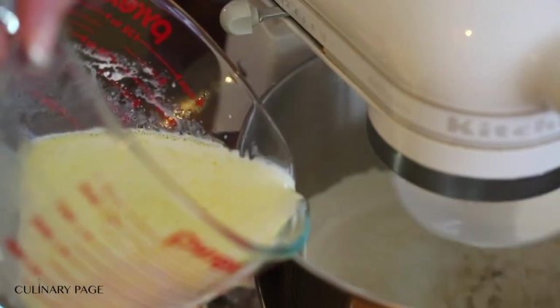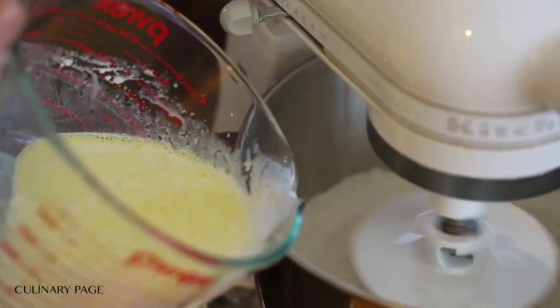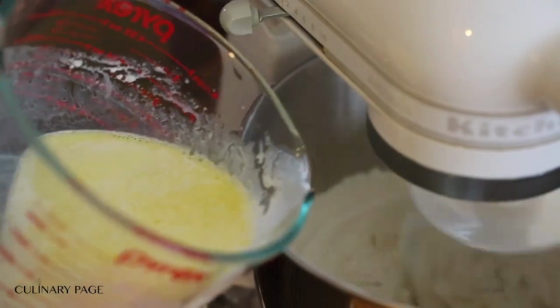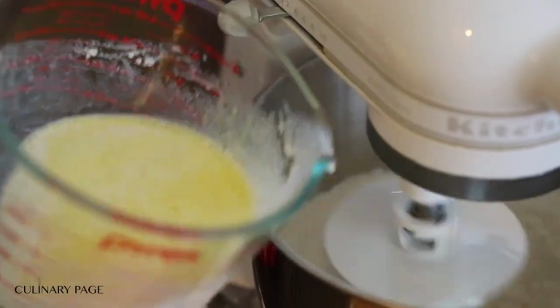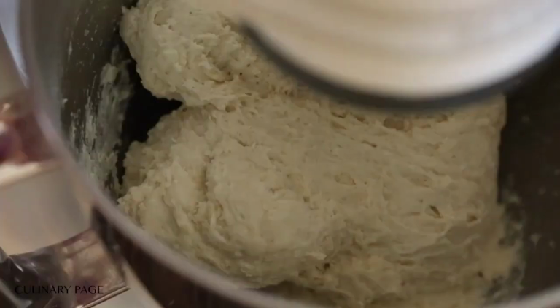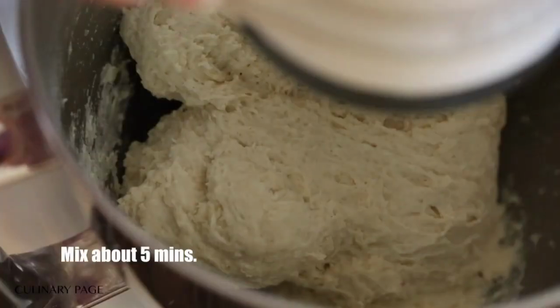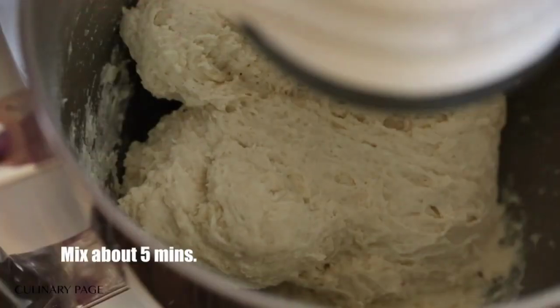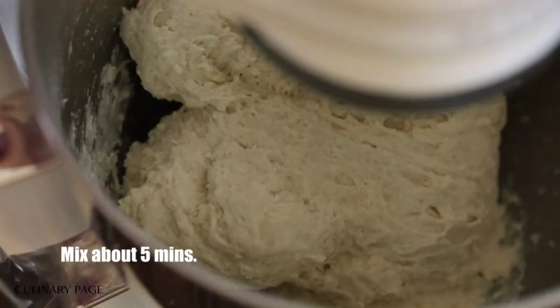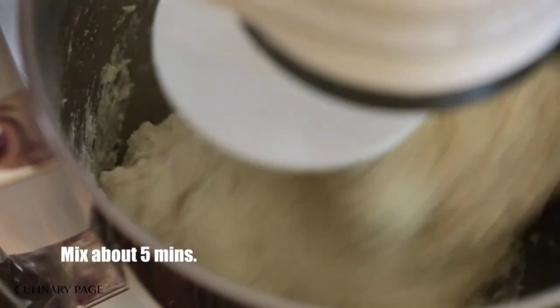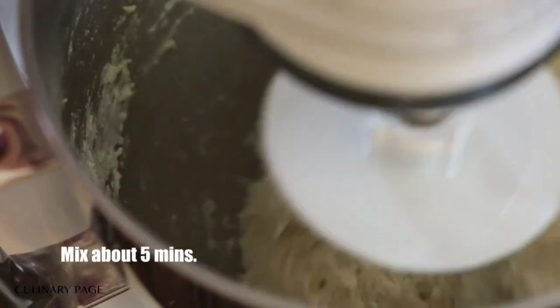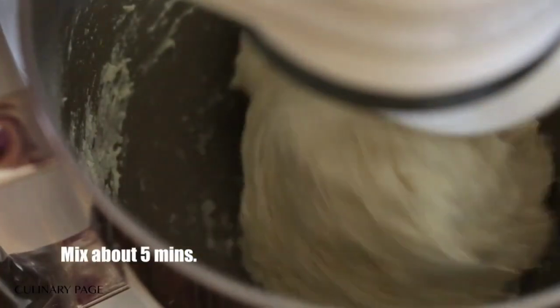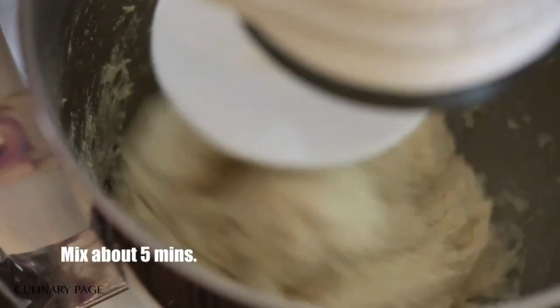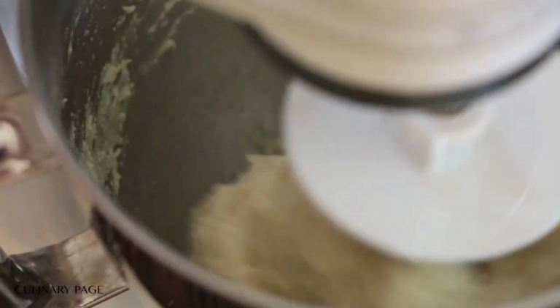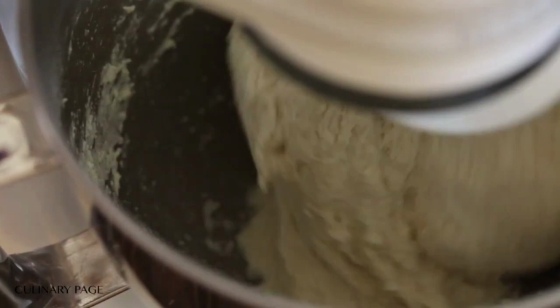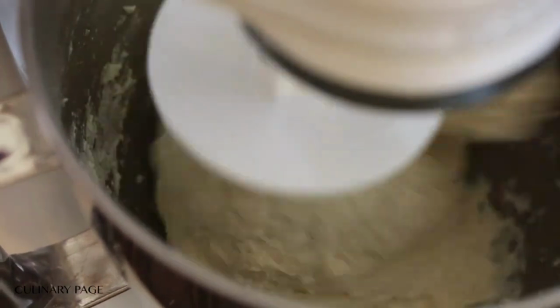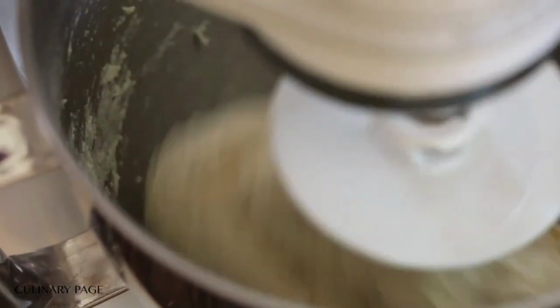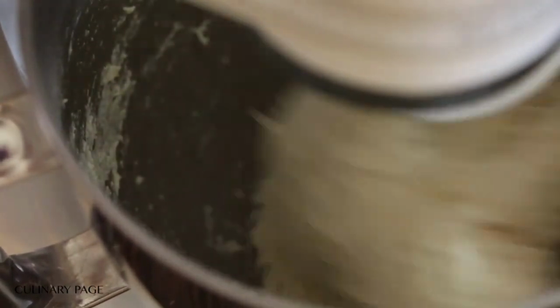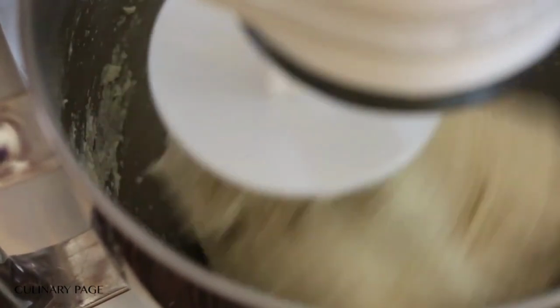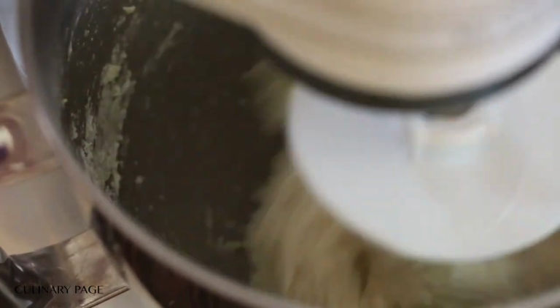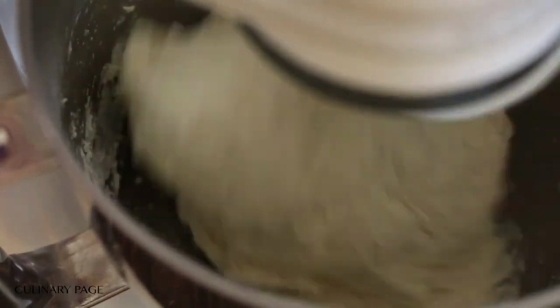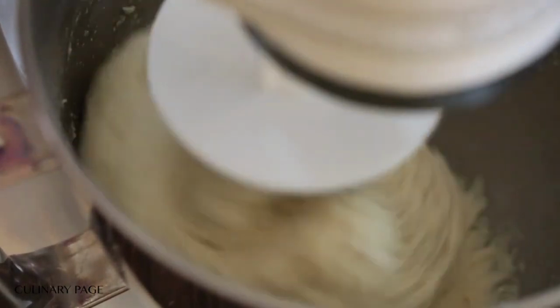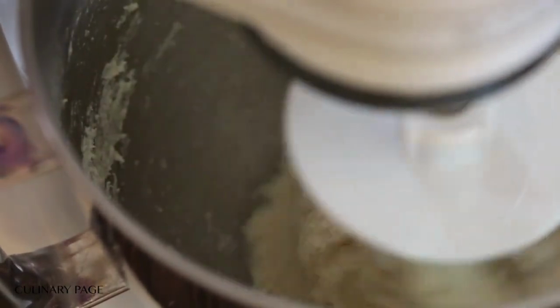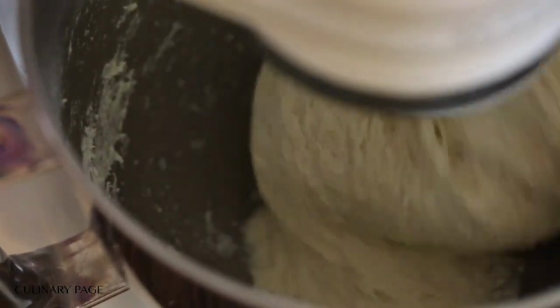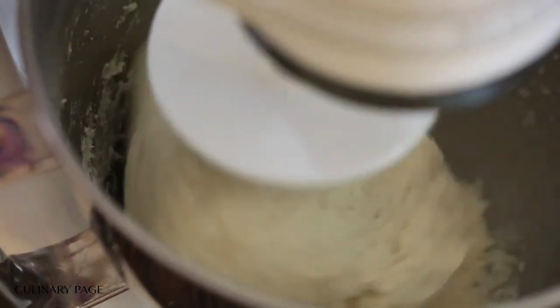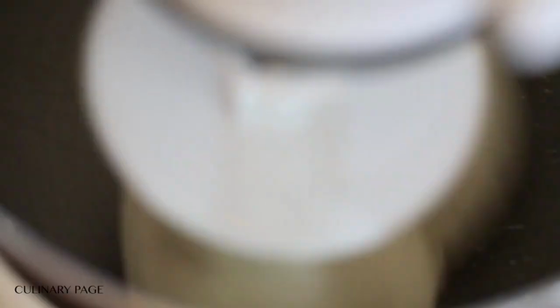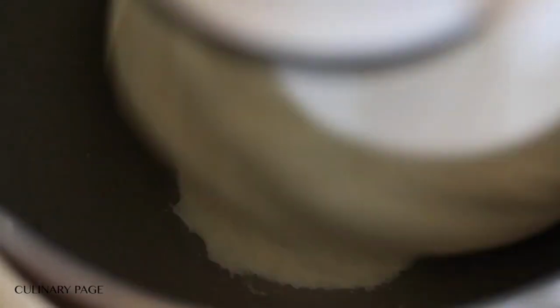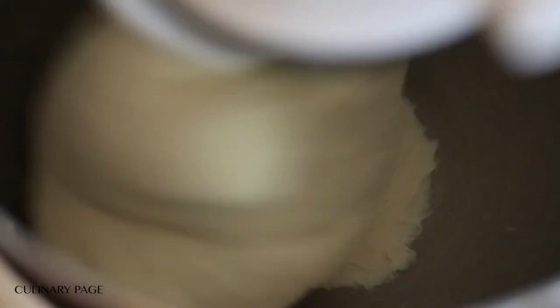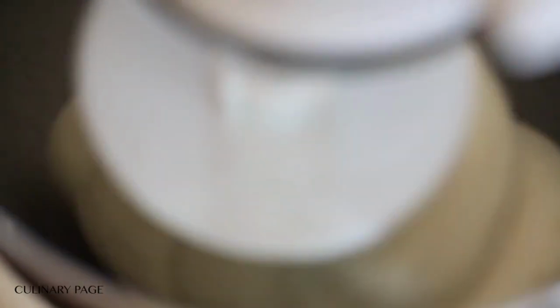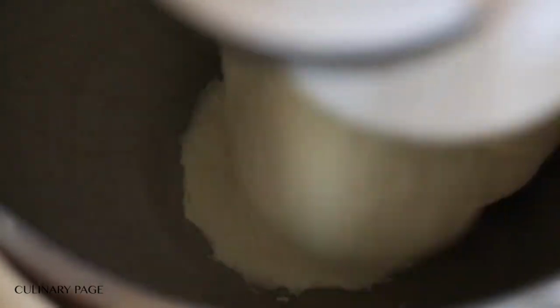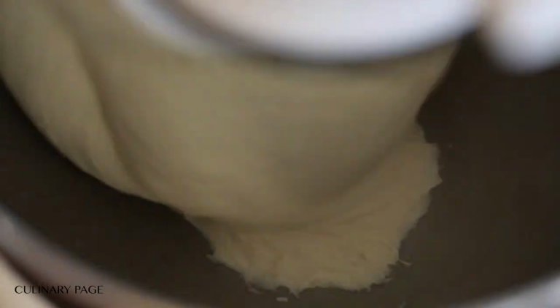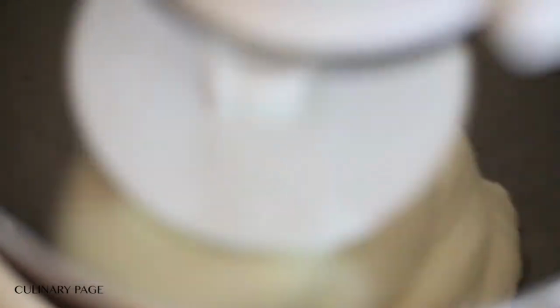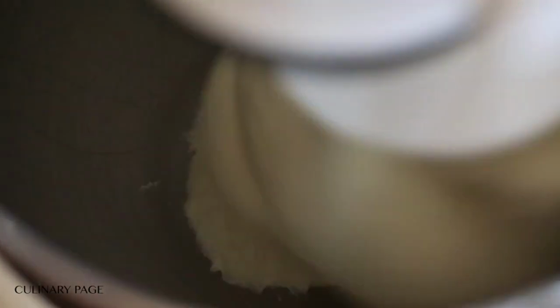I also like preparing double or triple batches of this recipe and freezing them for a quick dinner fix on a busy weekday. This homemade pizza recipe is super easy to make, yet it tastes so good.